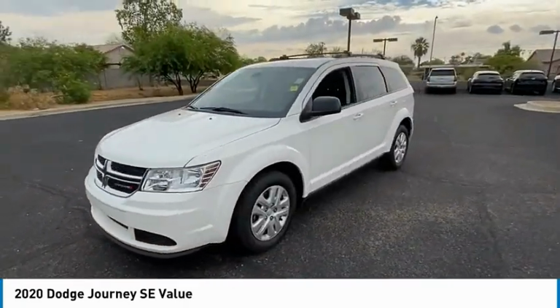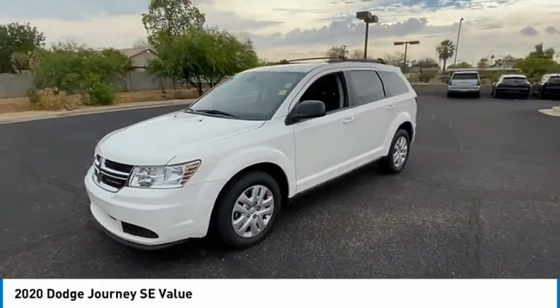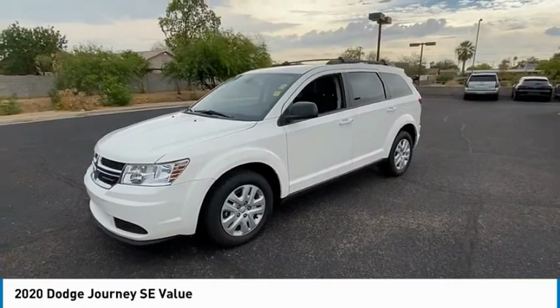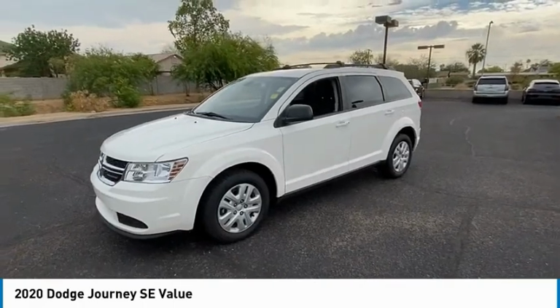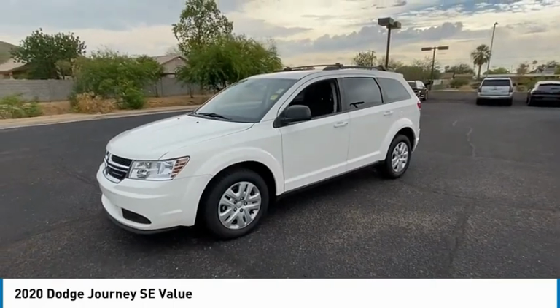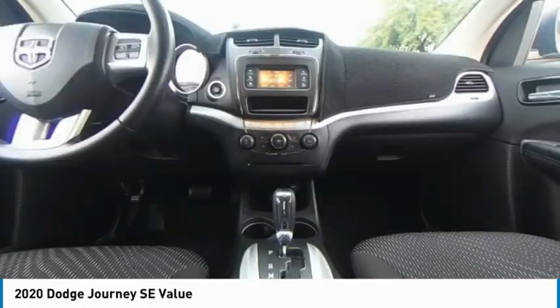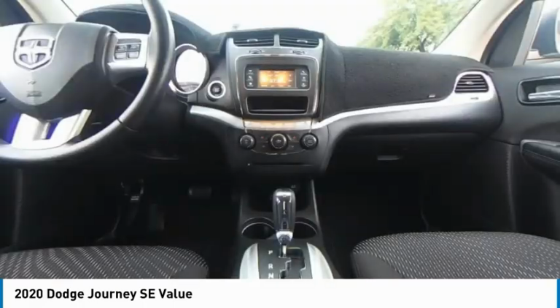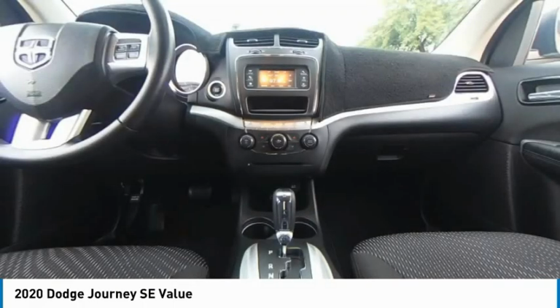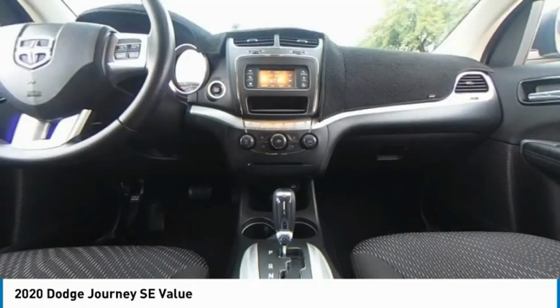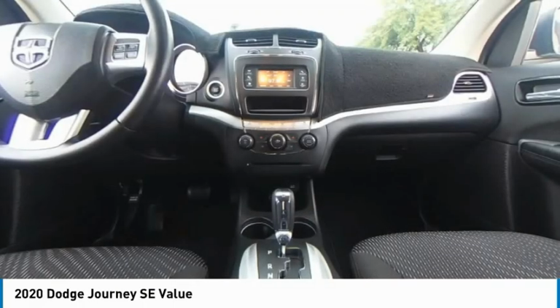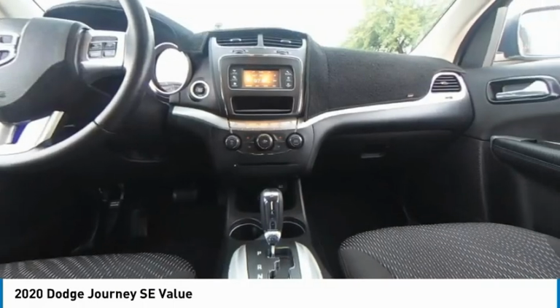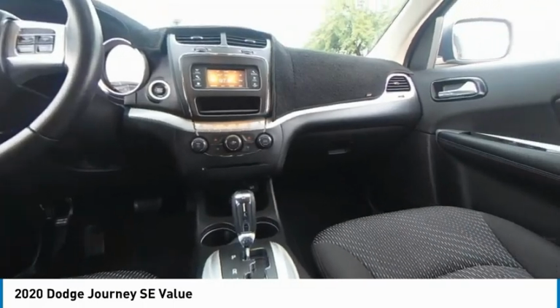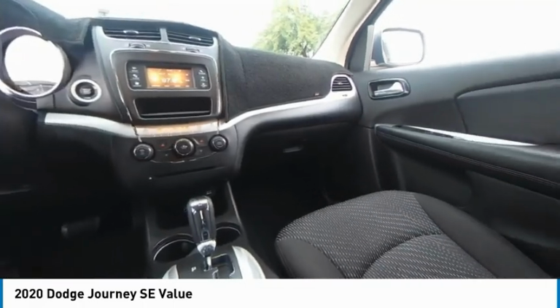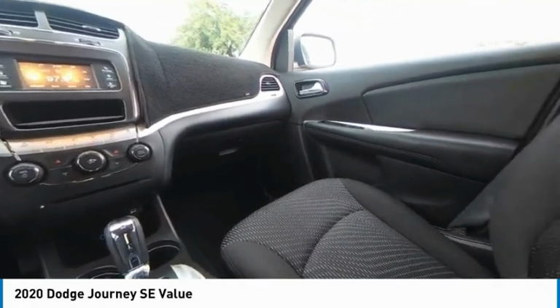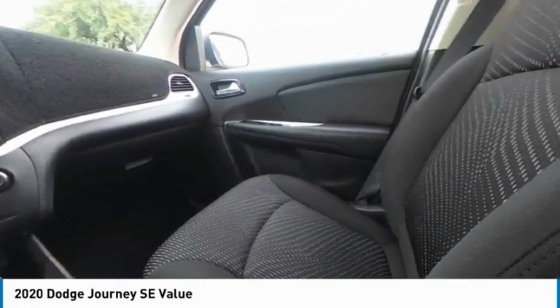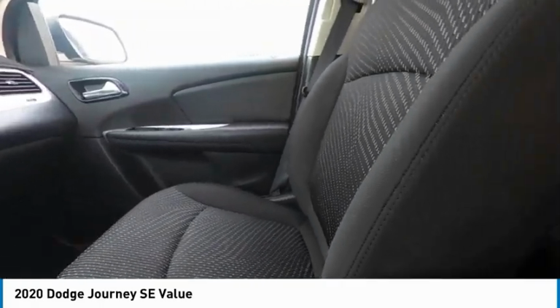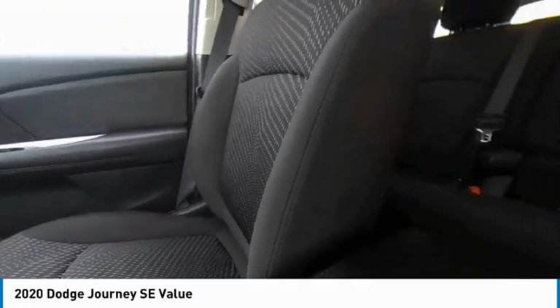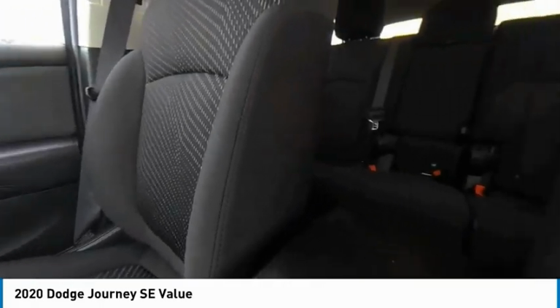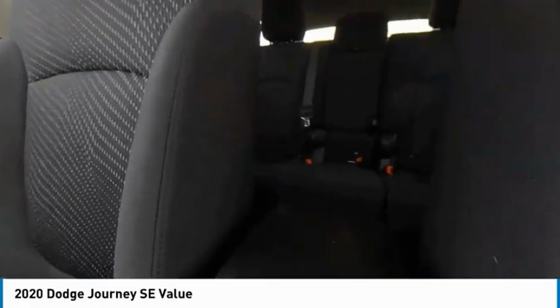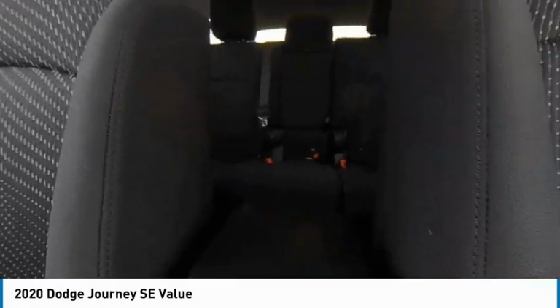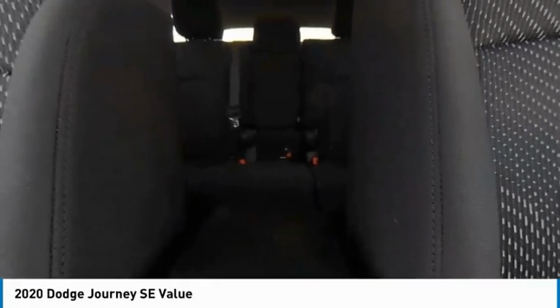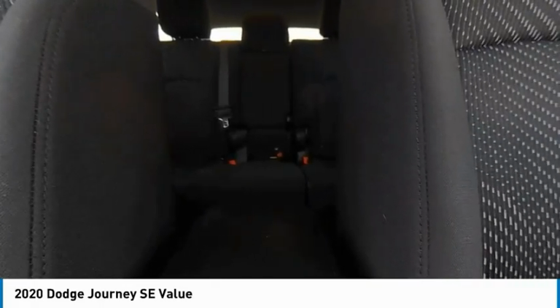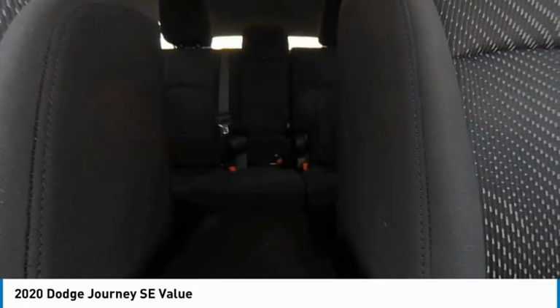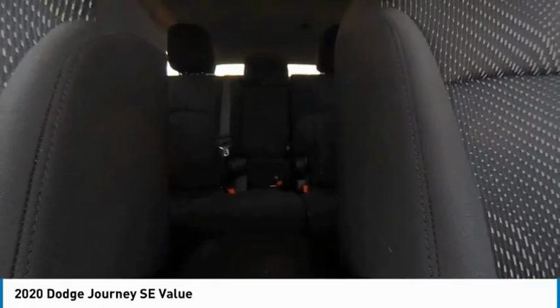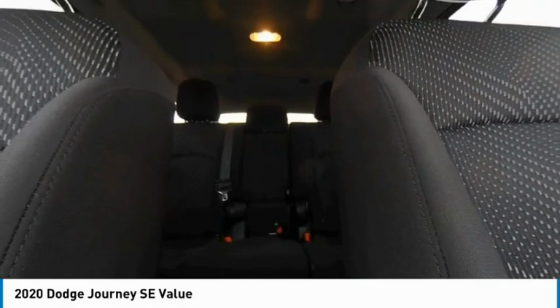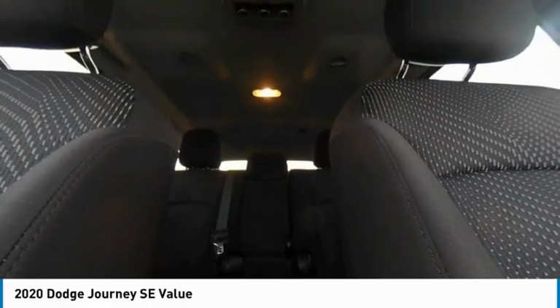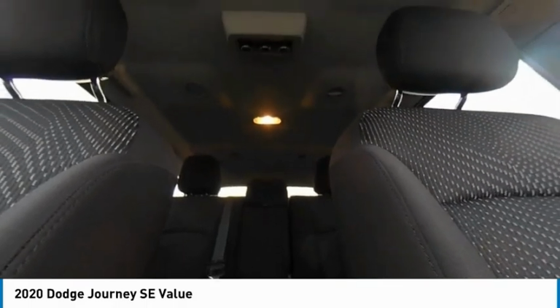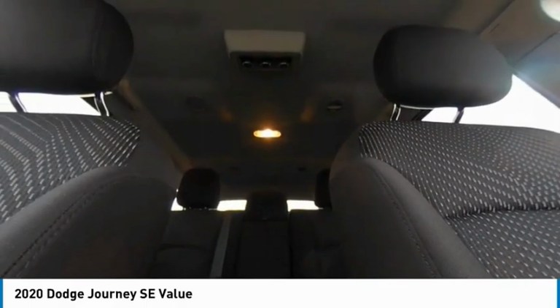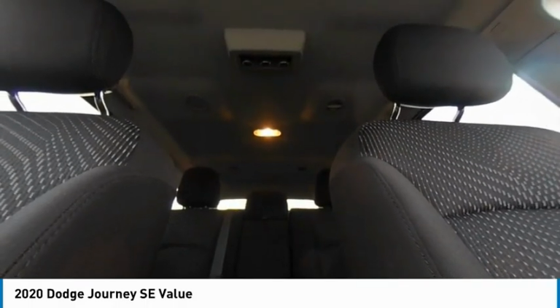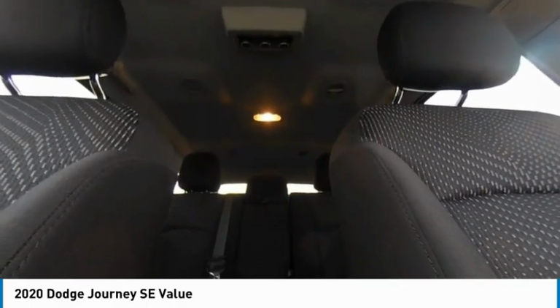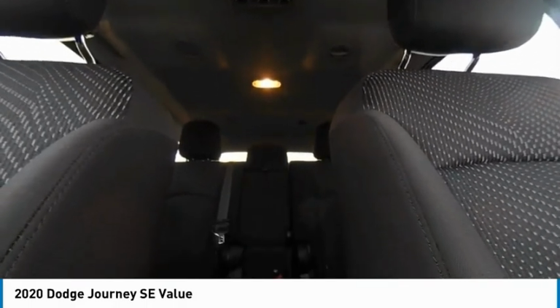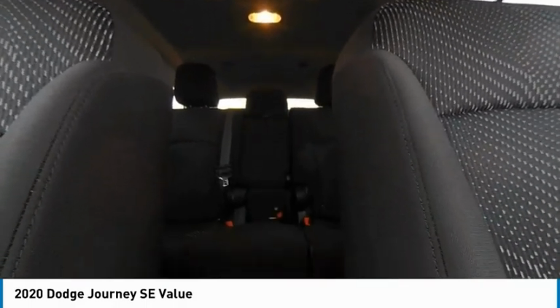Here are some of this vehicle's great options: tire pressure monitor, heated mirrors, brake assist, traction control, stability control, daytime running lights, engine immobilizer, privacy glass, wheel covers, four-wheel disc brakes.